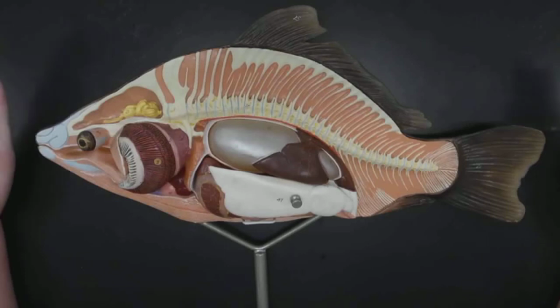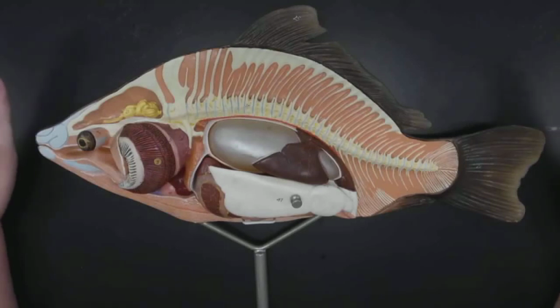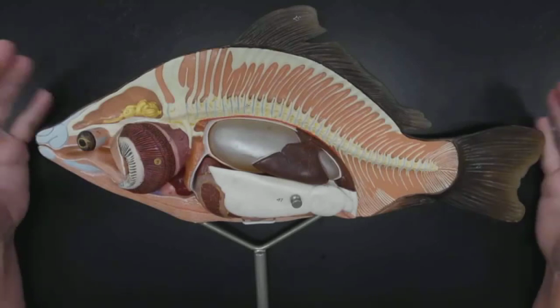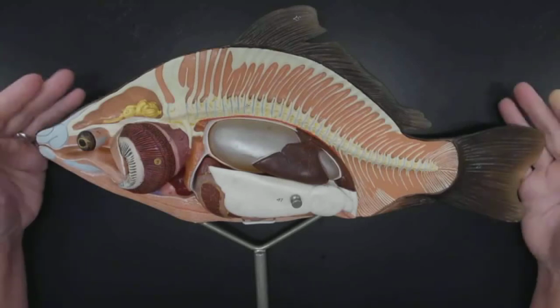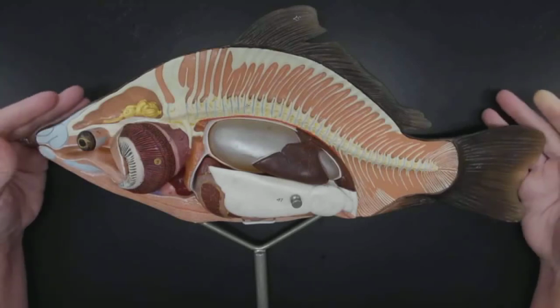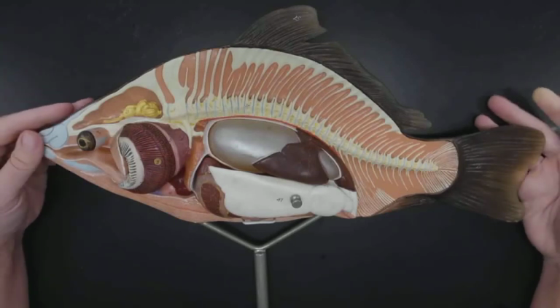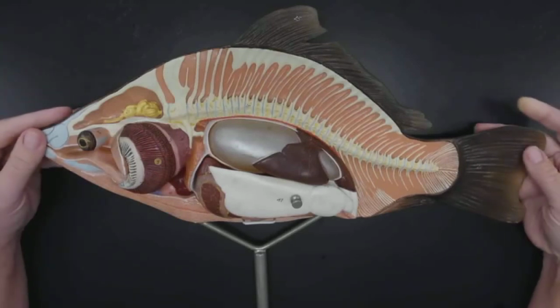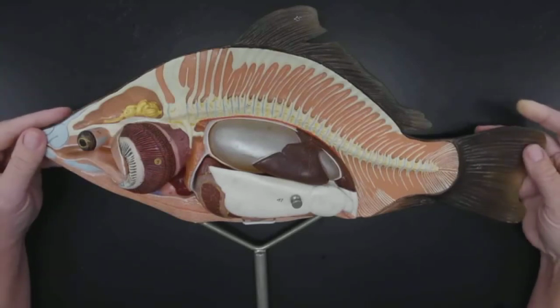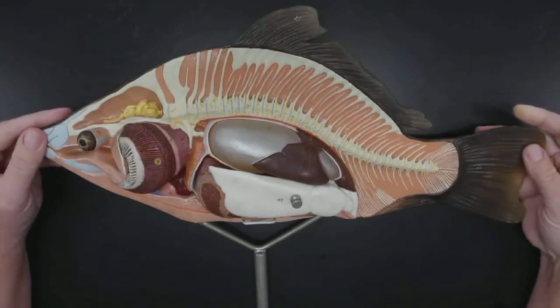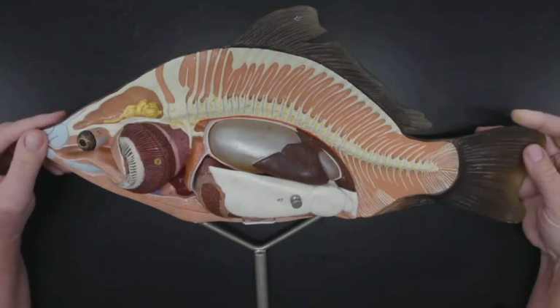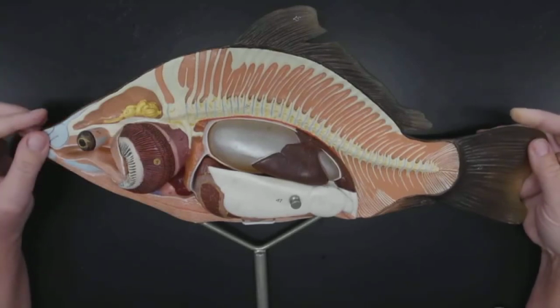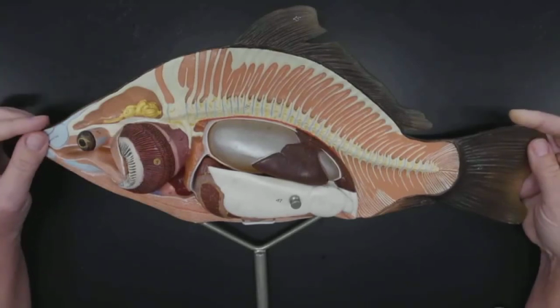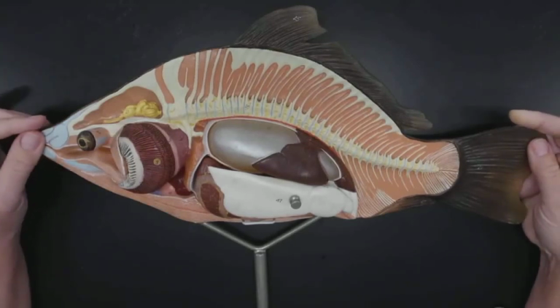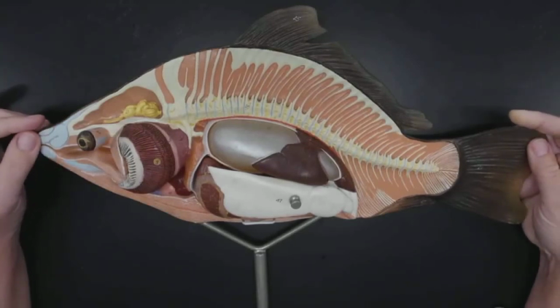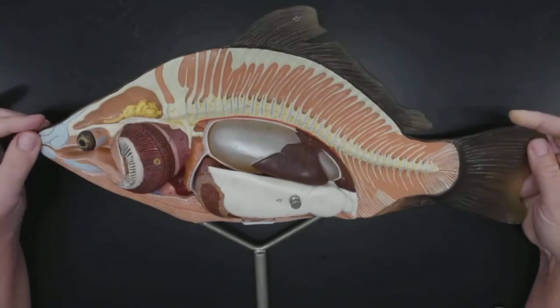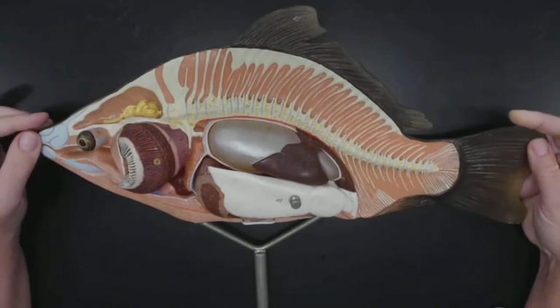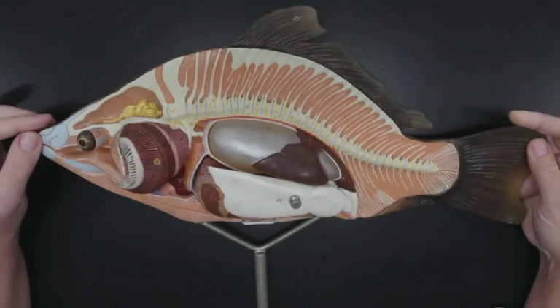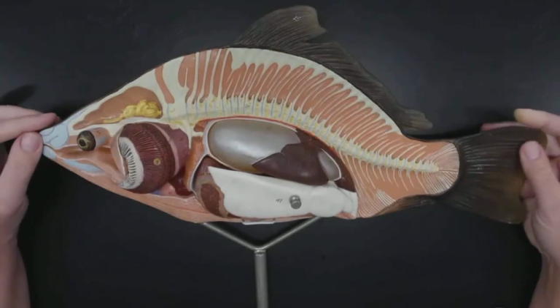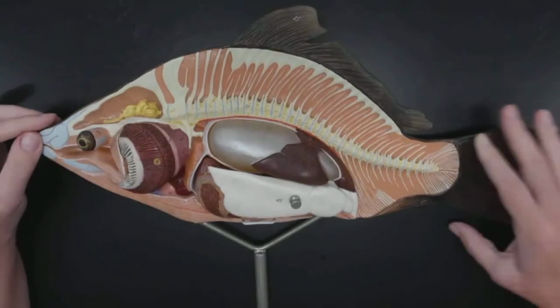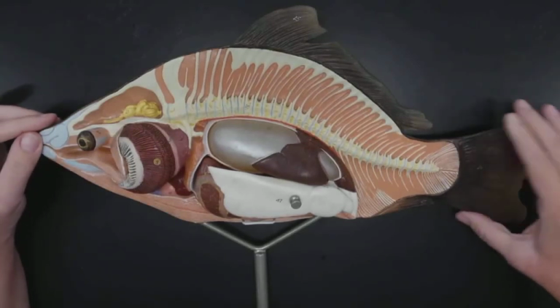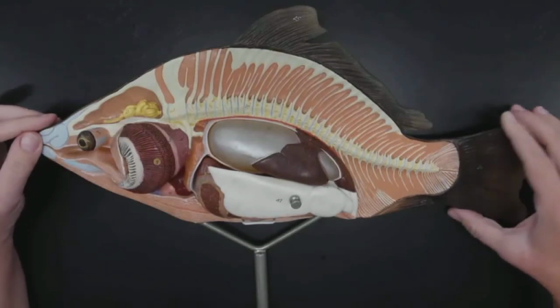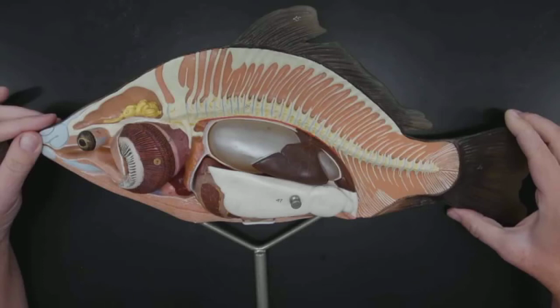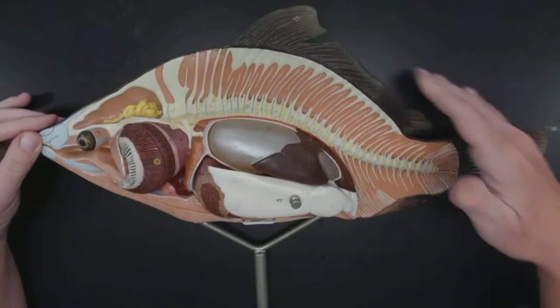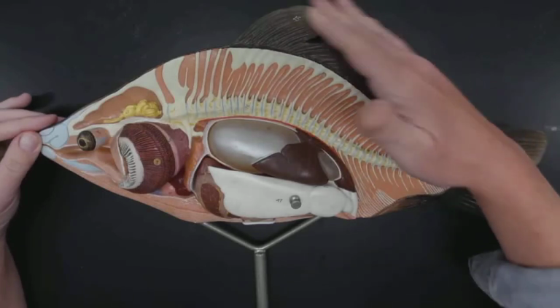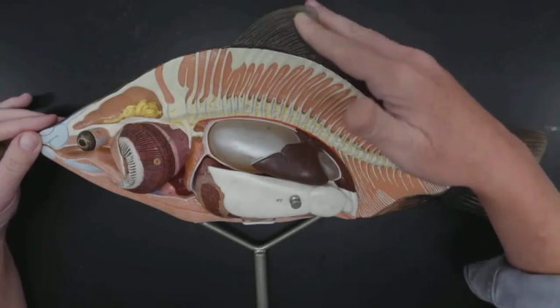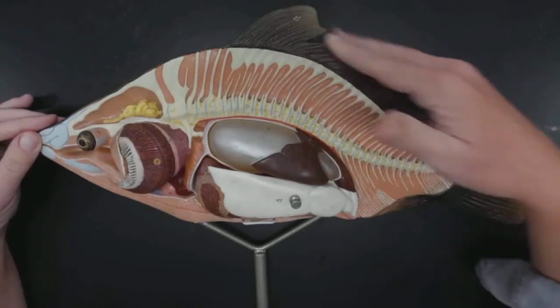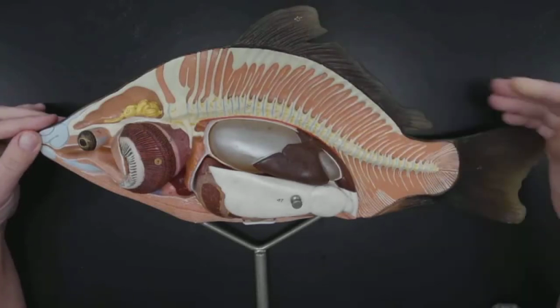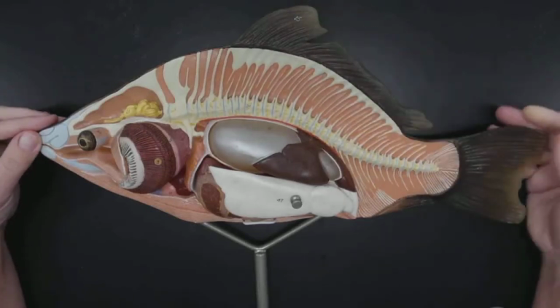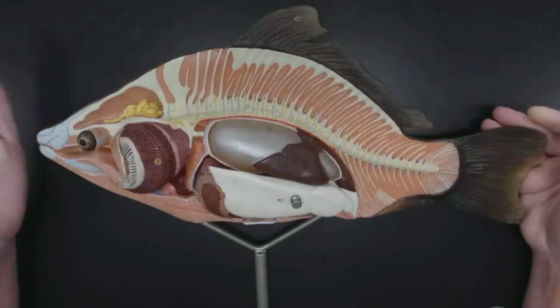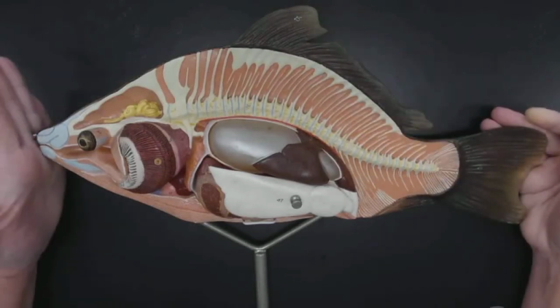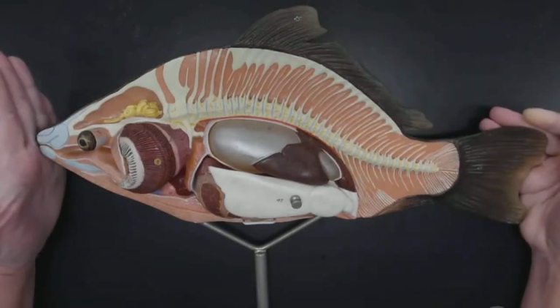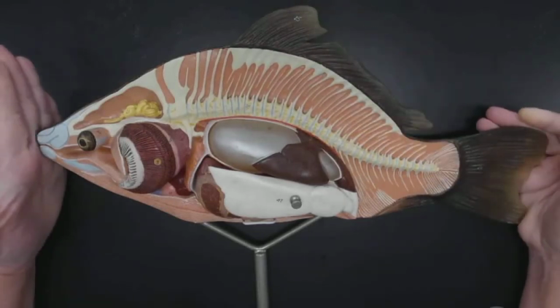Look at this — this is so great. So this is the same model, but now we're looking at the internal anatomy. Of course we have the caudal fin, the dorsal fin, and the head.